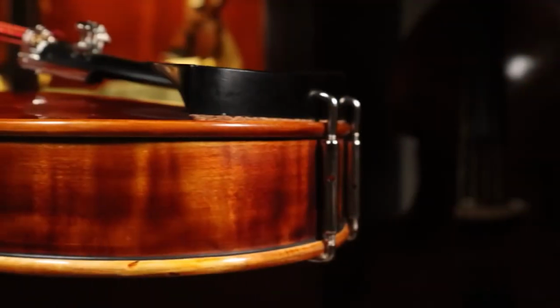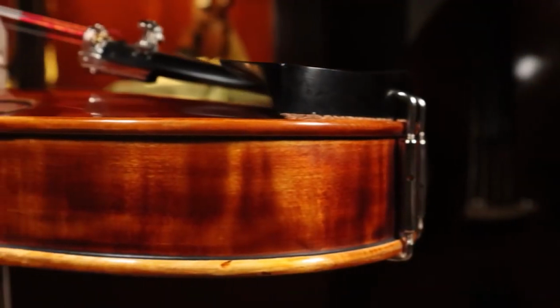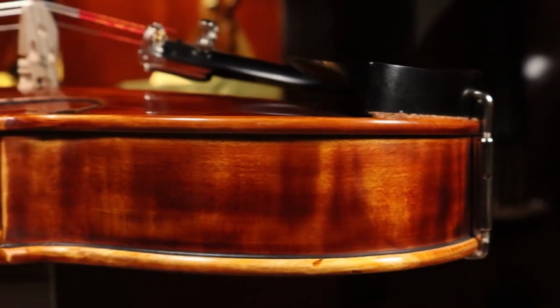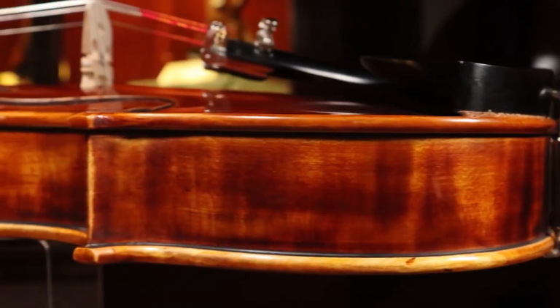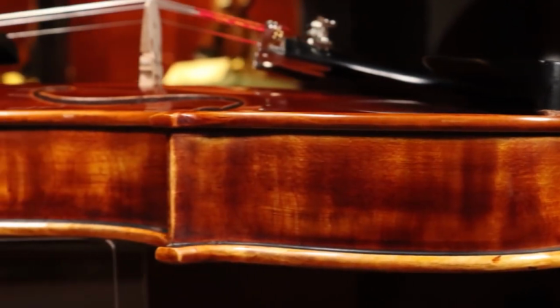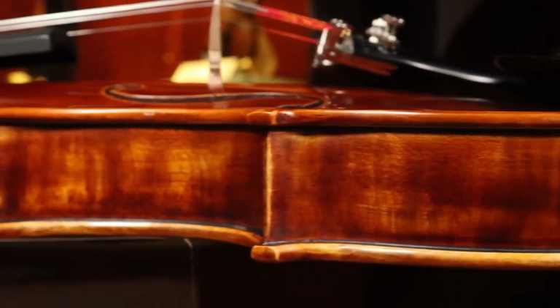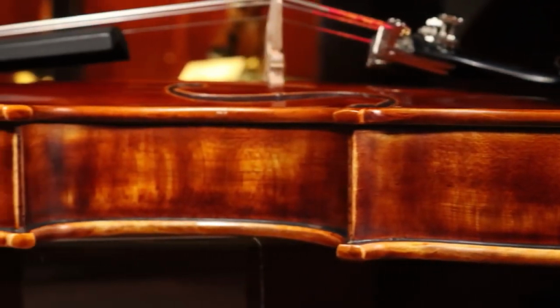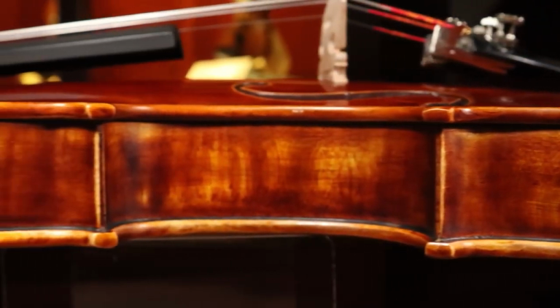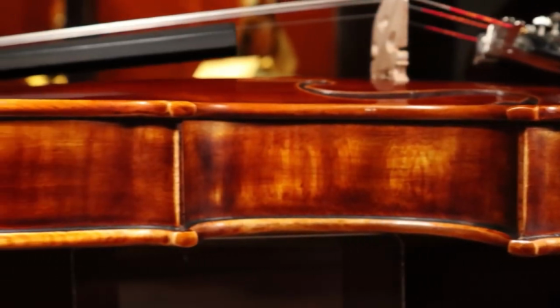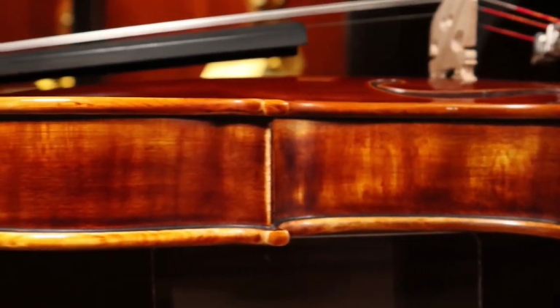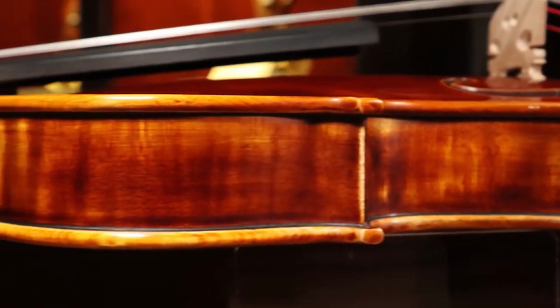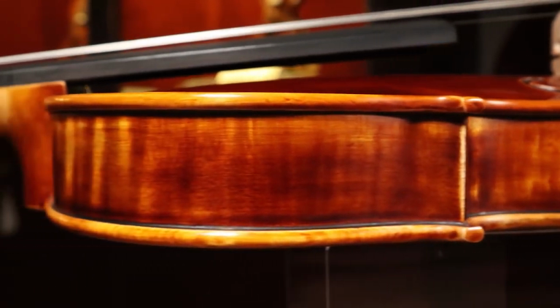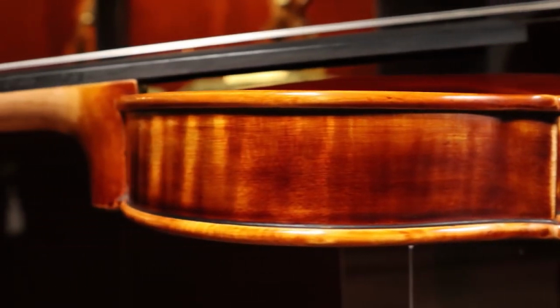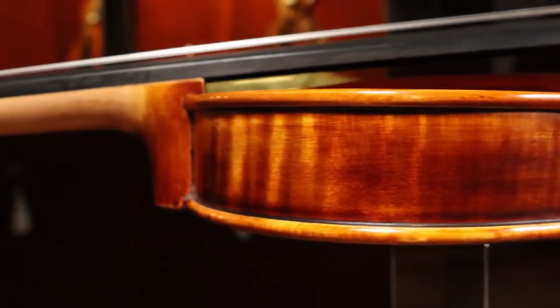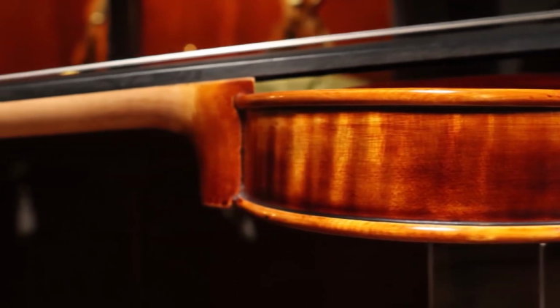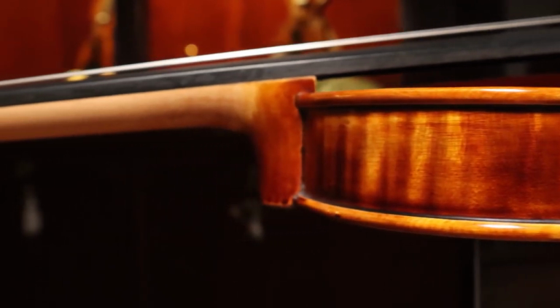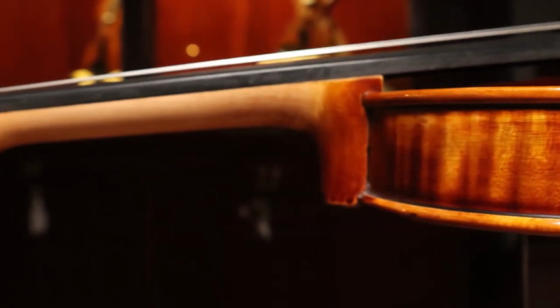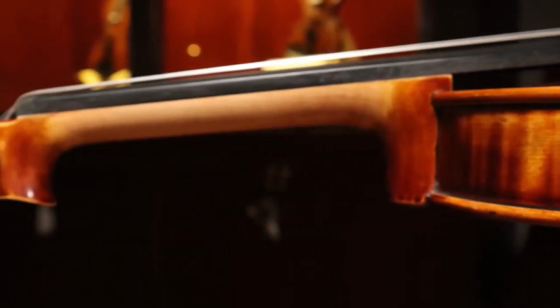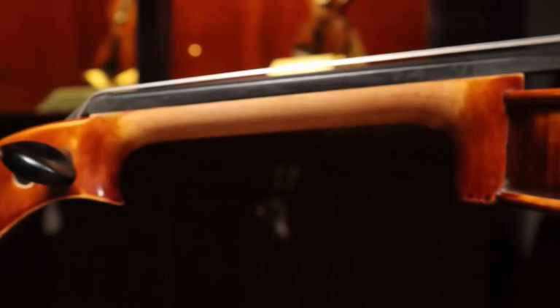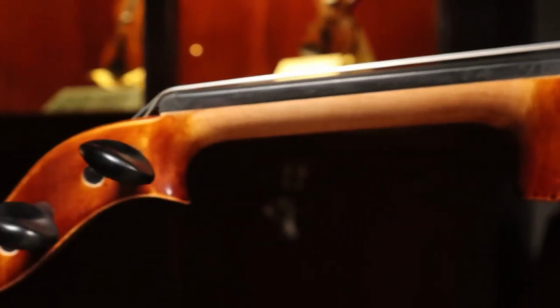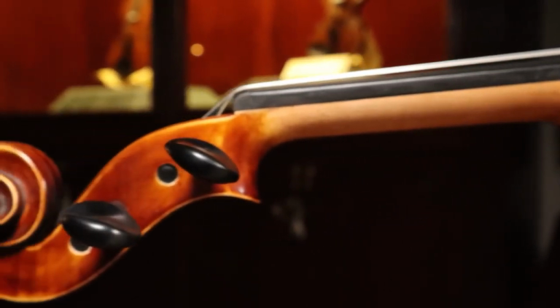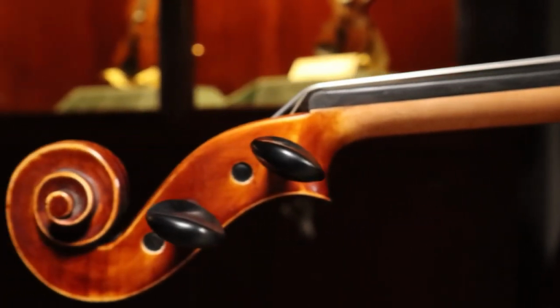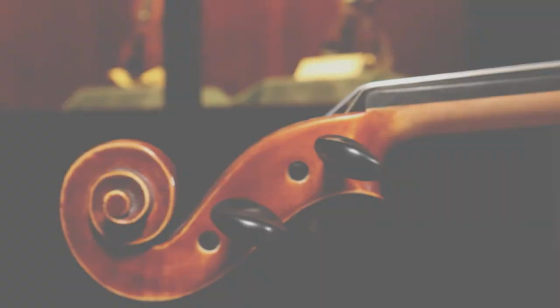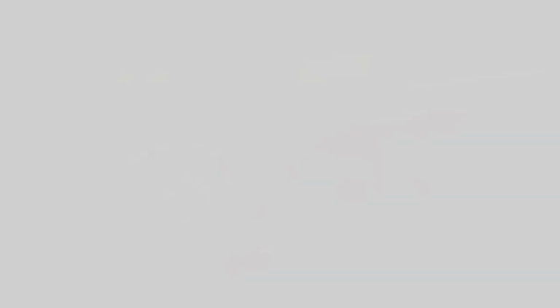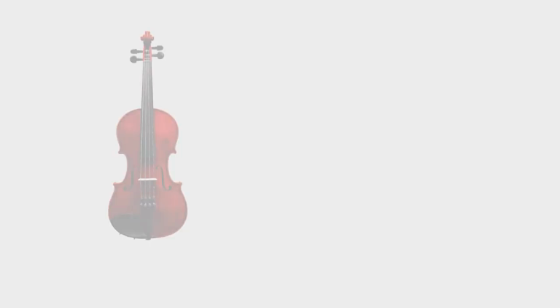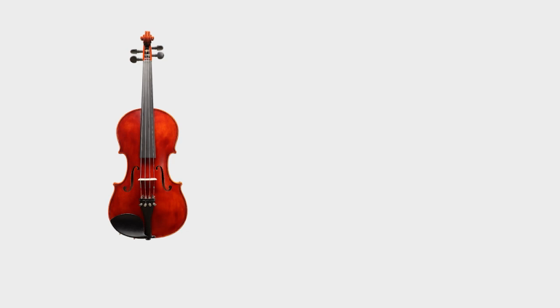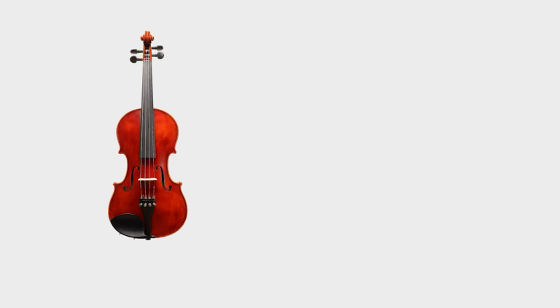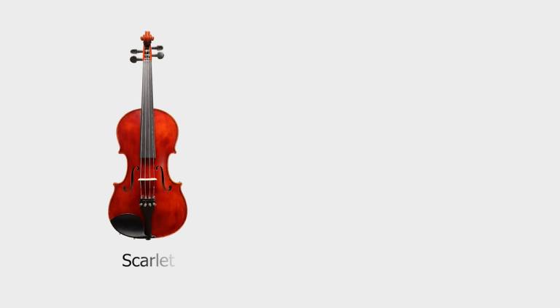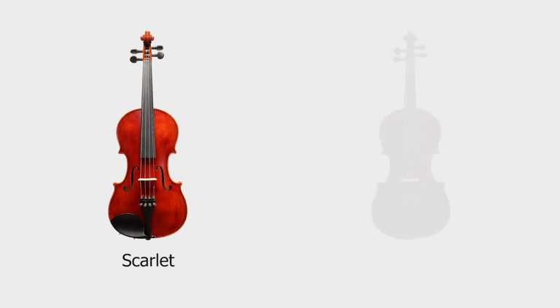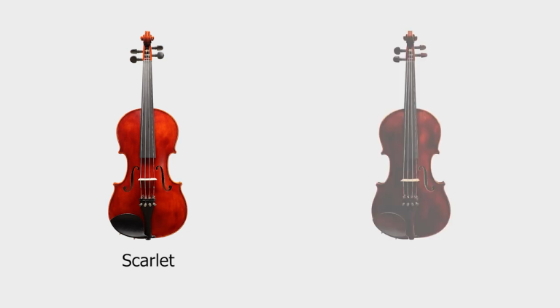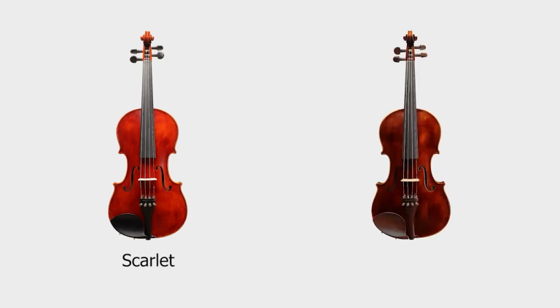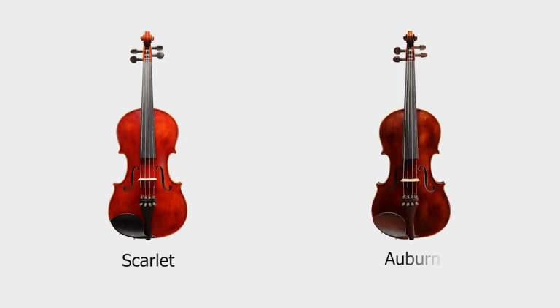This model is crafted from spruce and flamed maple, aged up to 10 years for the most resonant sound possible. To complete the Dynasty, you have the choice of two different finishes: a vibrant sunset scarlet or a softer, glowing auburn.